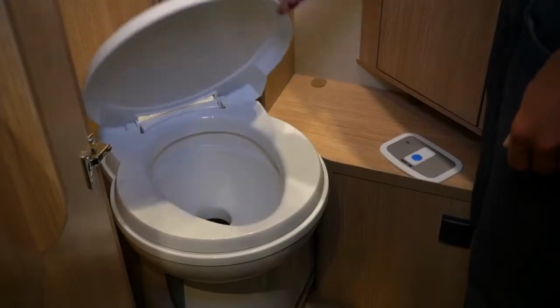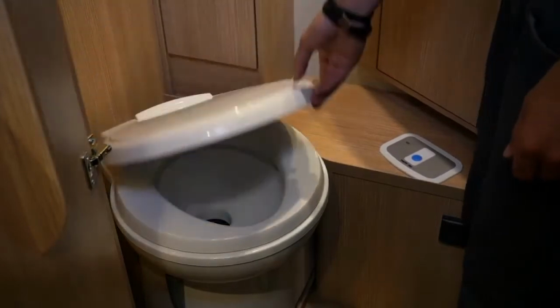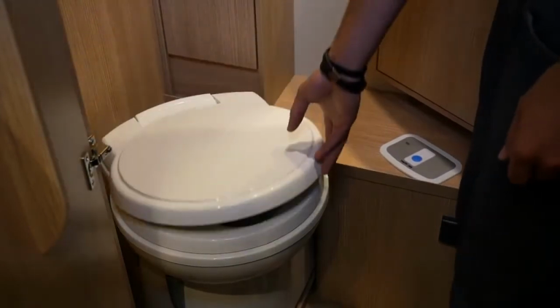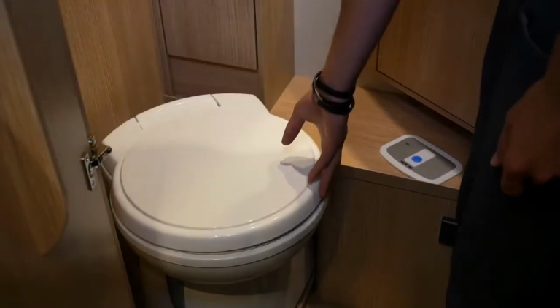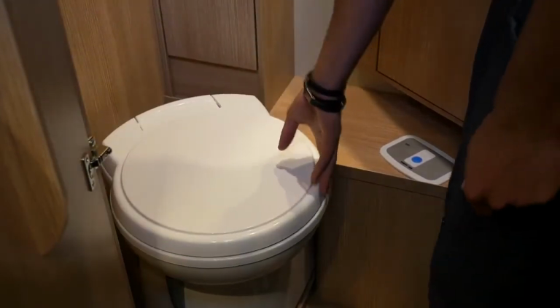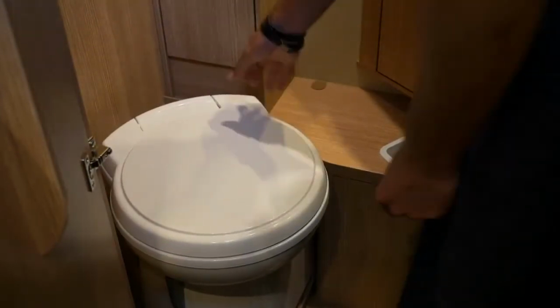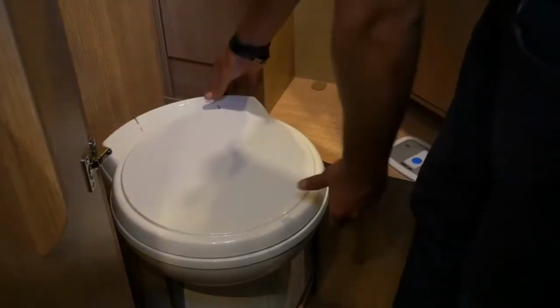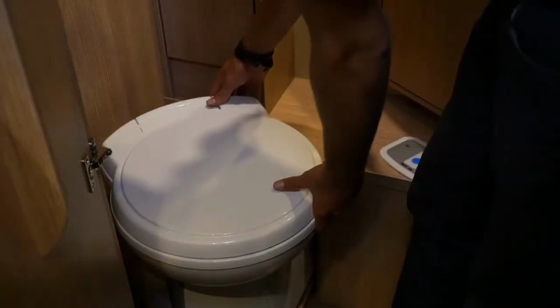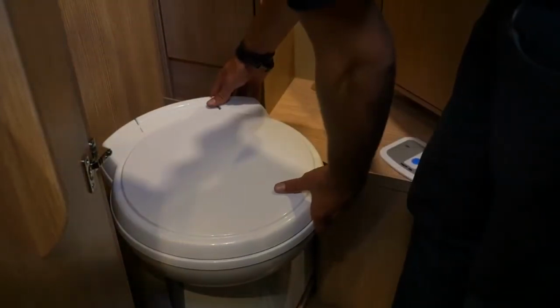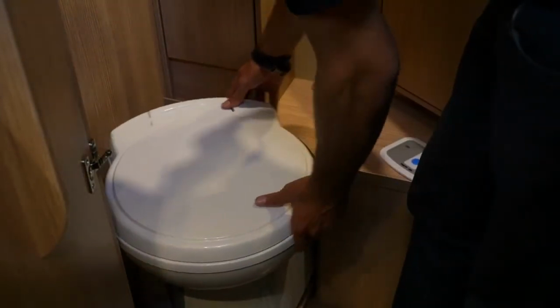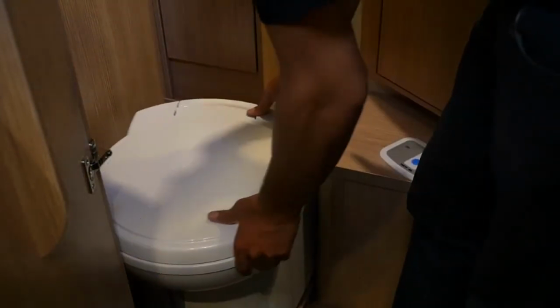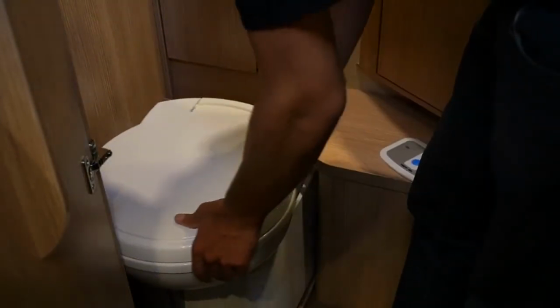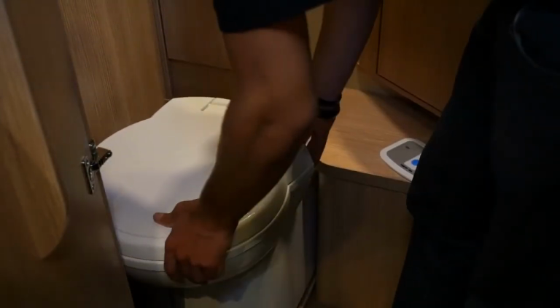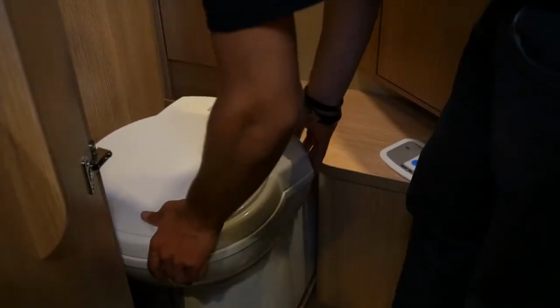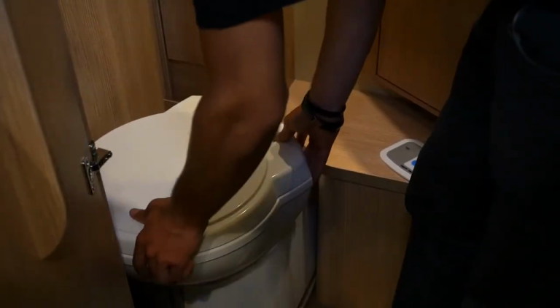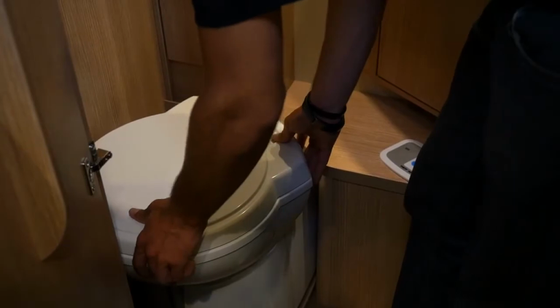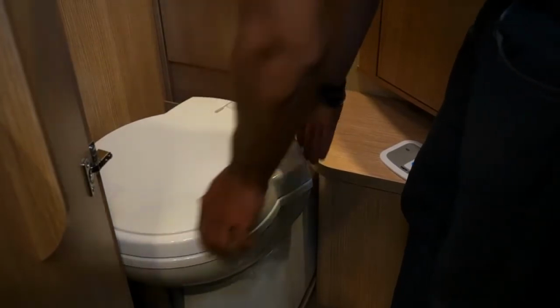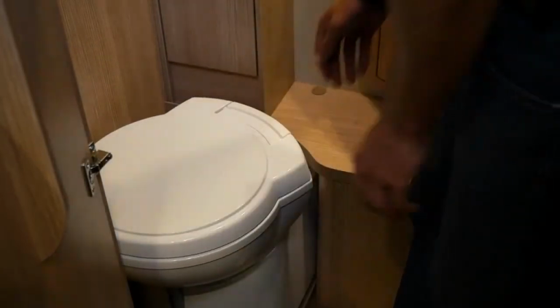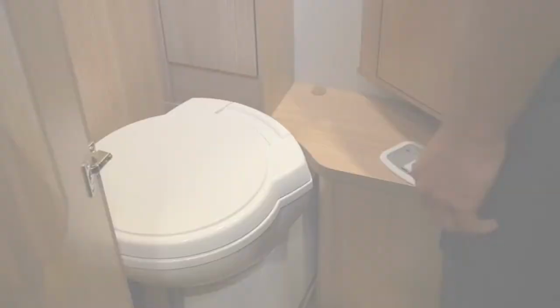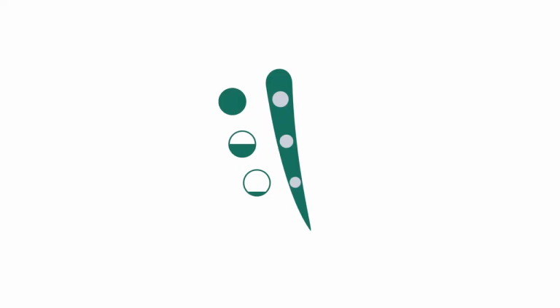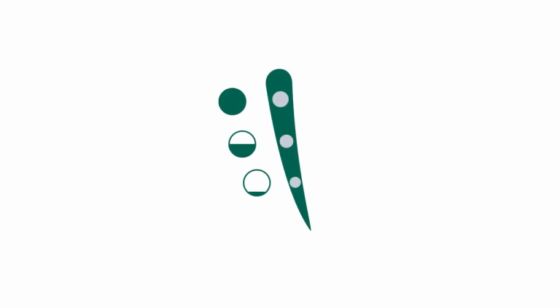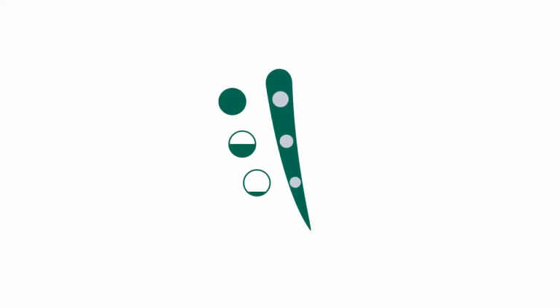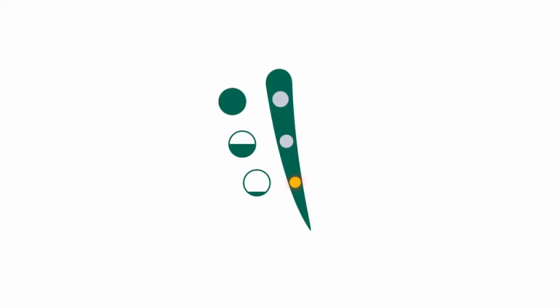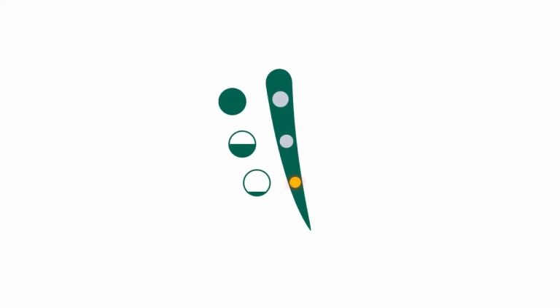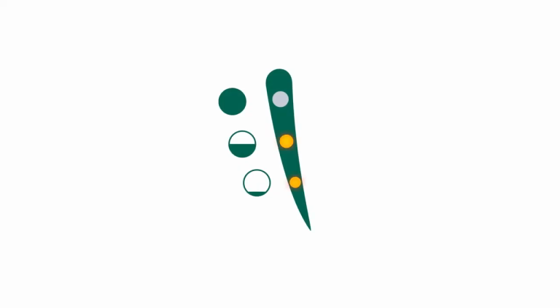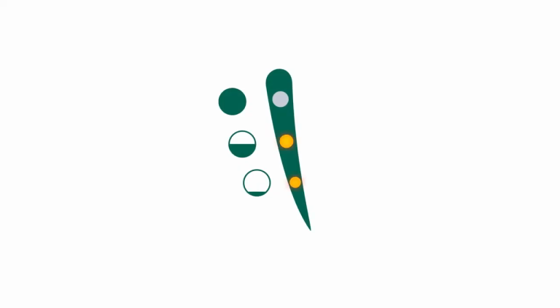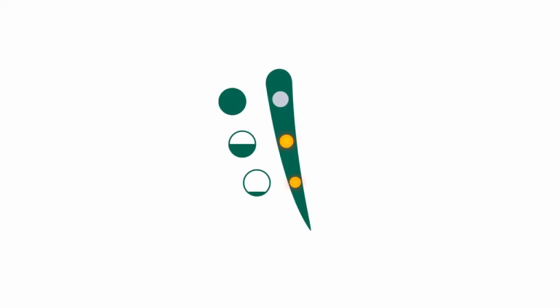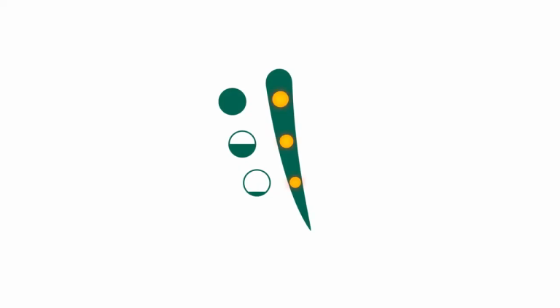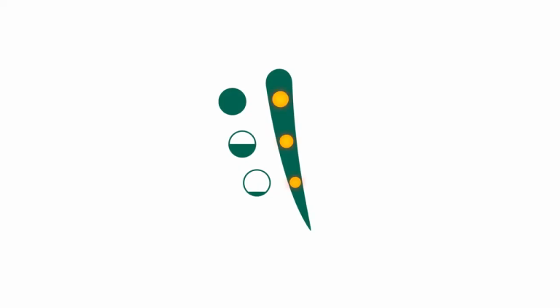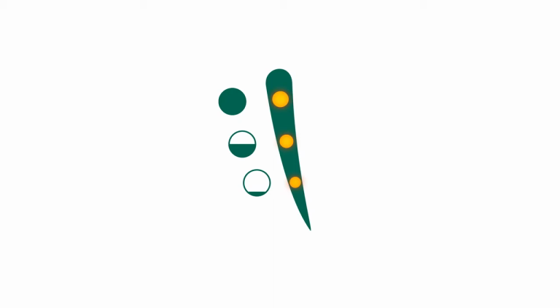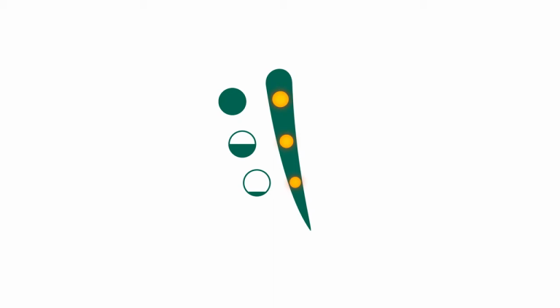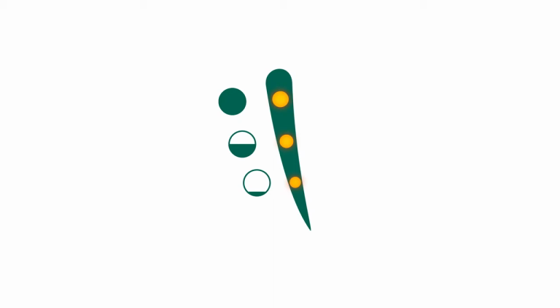You can now turn the seat back again to get some more space. You should empty the toilet before the container is full. Please check the container level display.